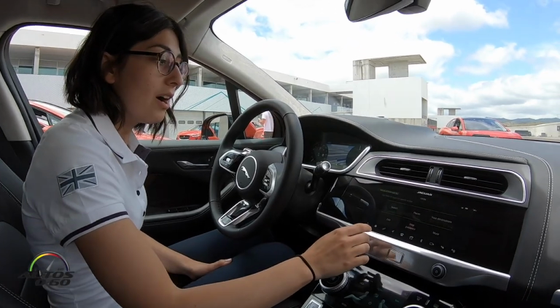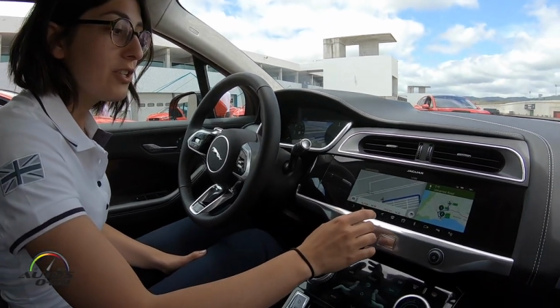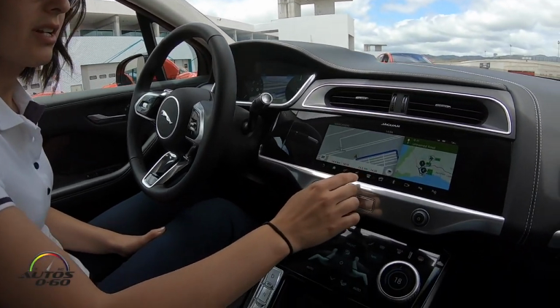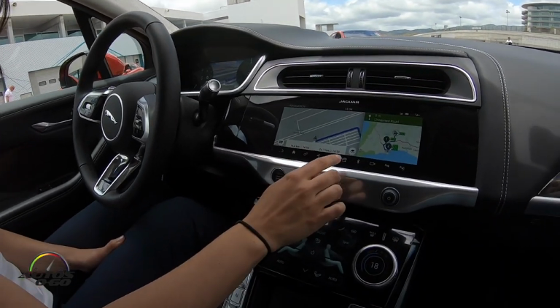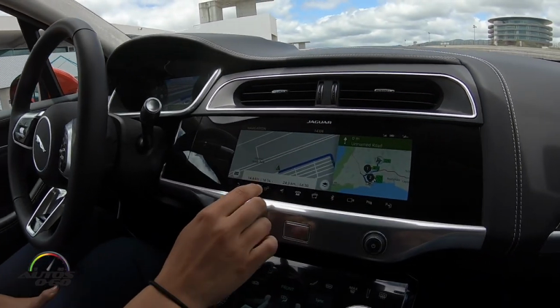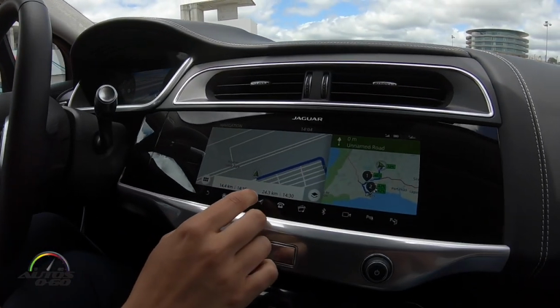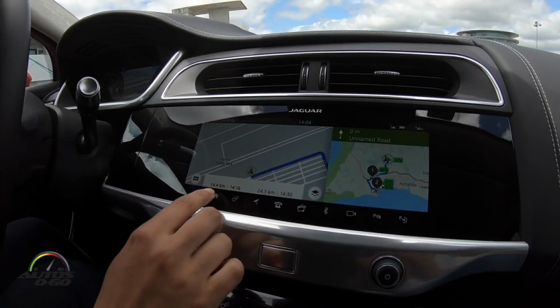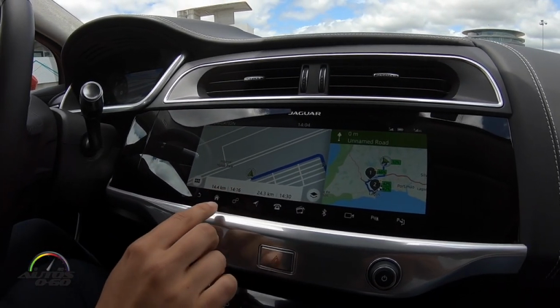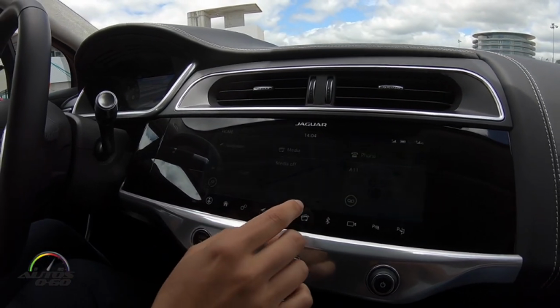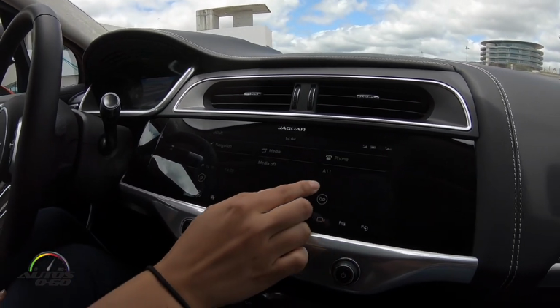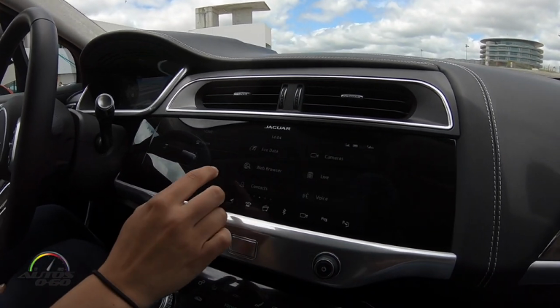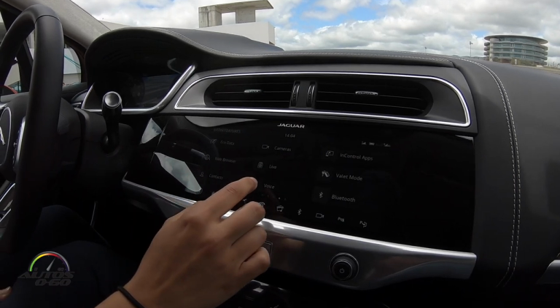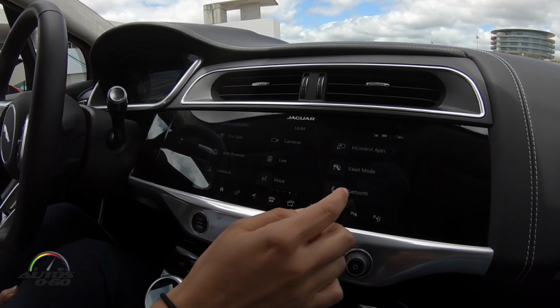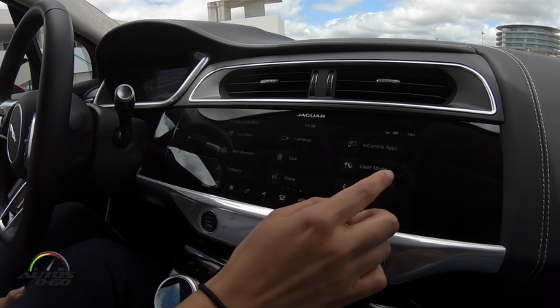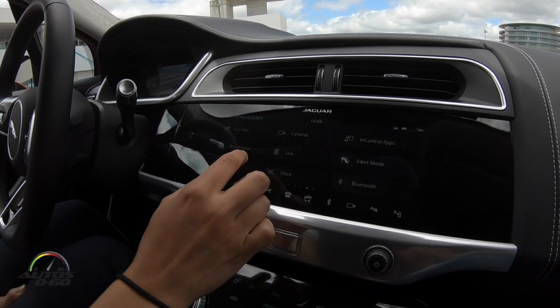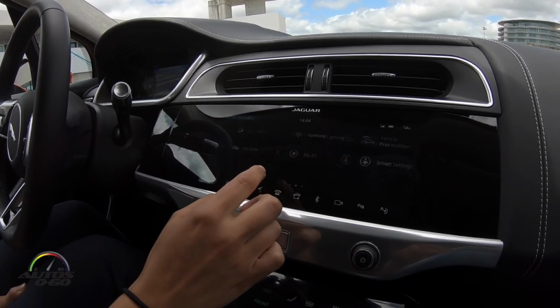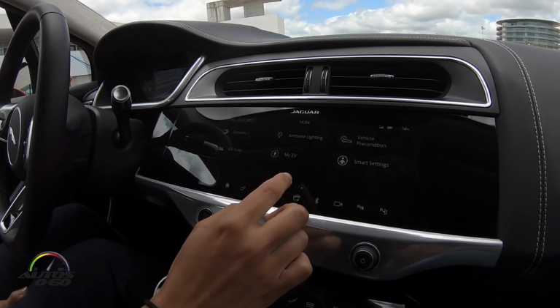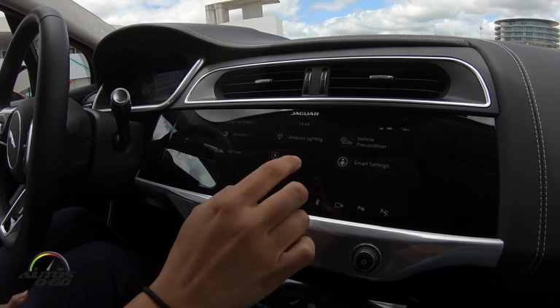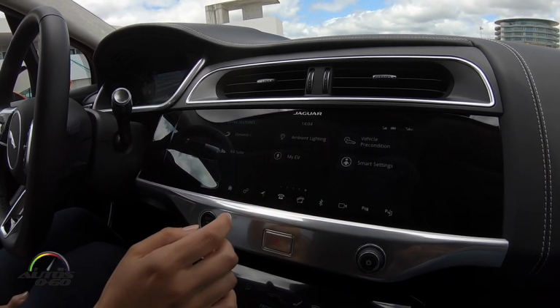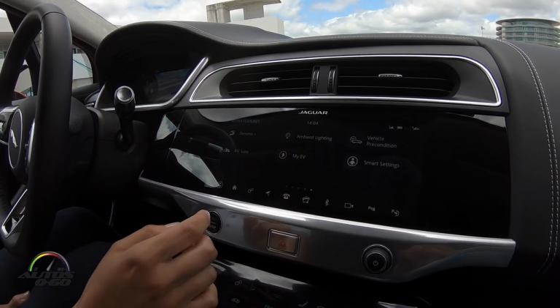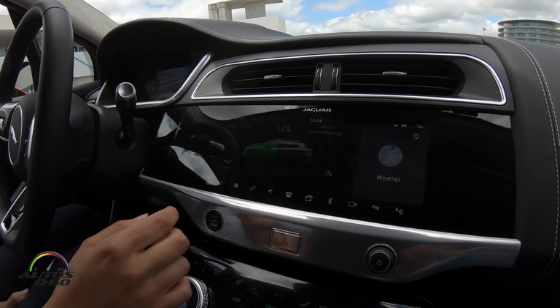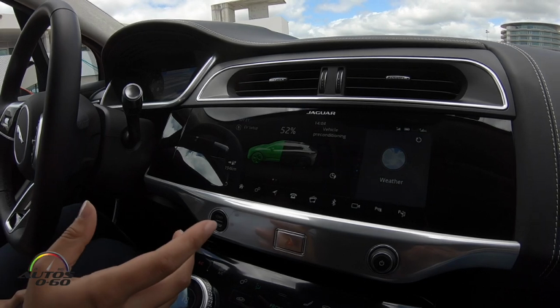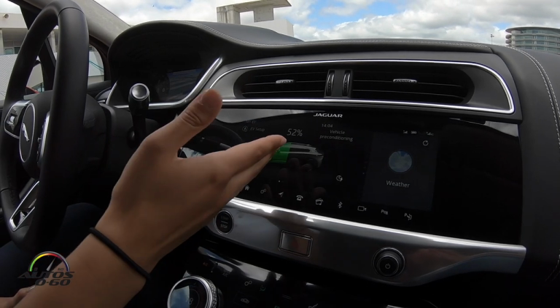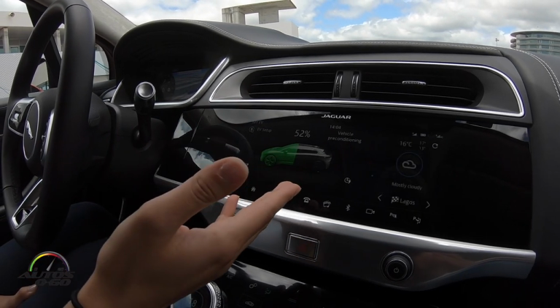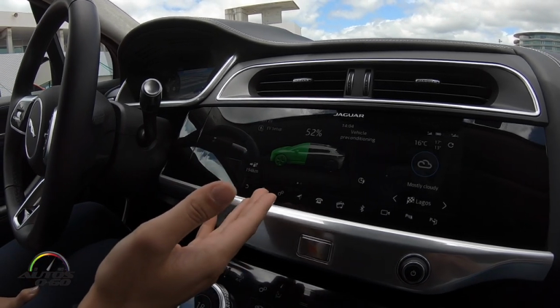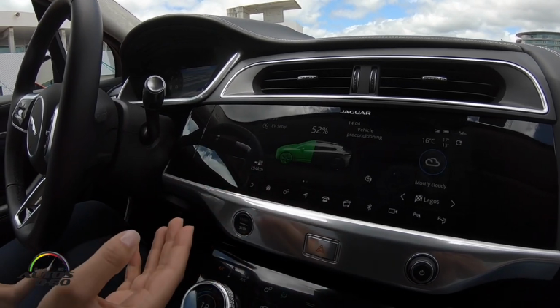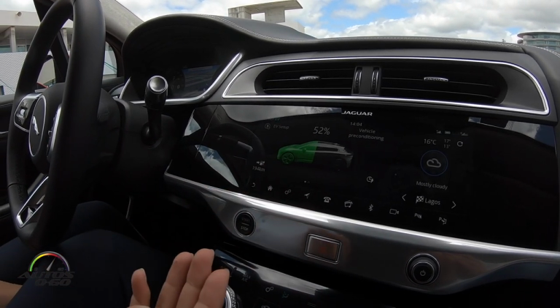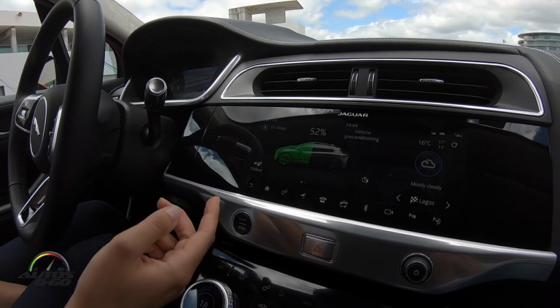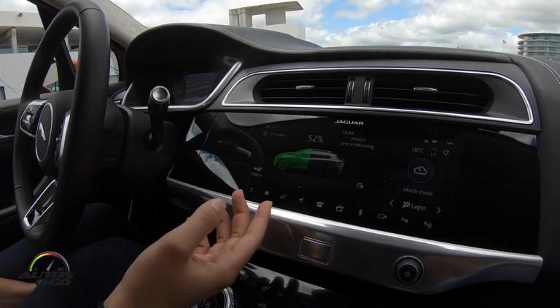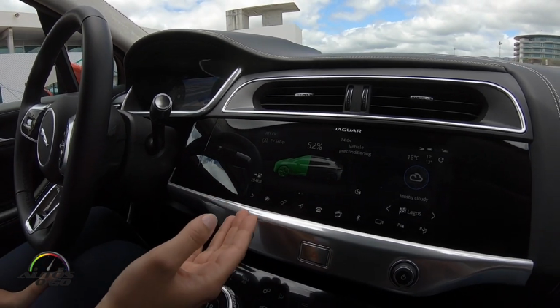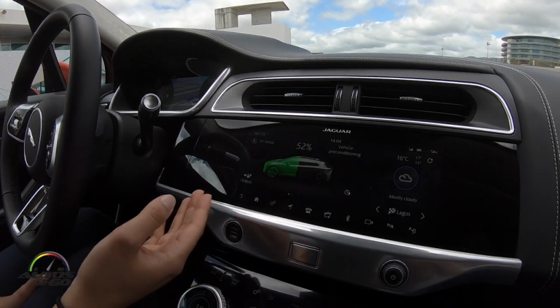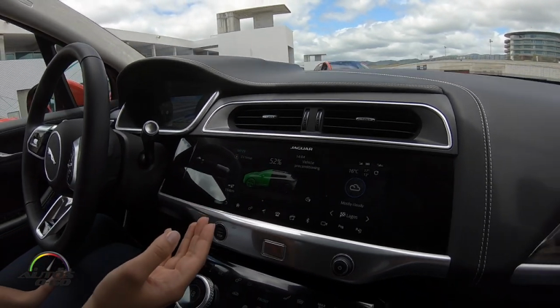Other features include the myEV app. If we scroll over and find the myEV app, you can see the status of charge — this car is at 52% and has 194 kilometers of charge left.